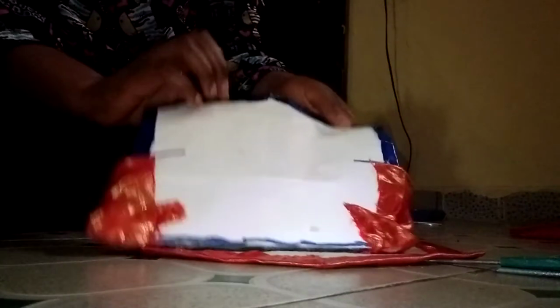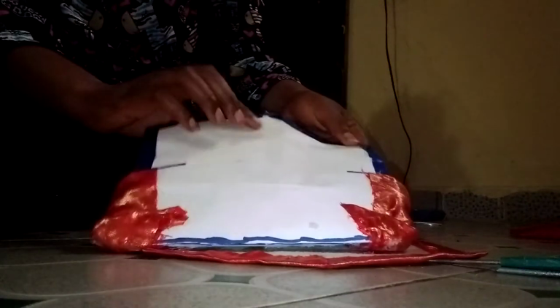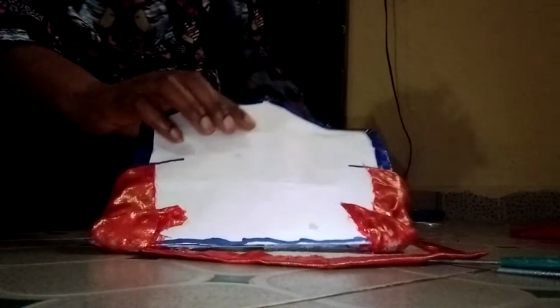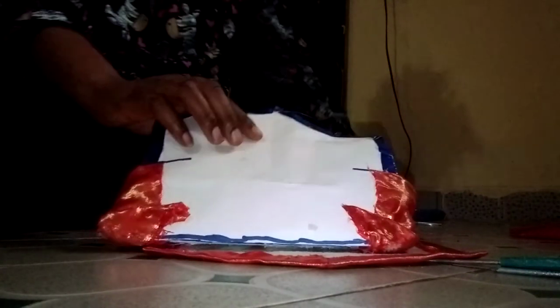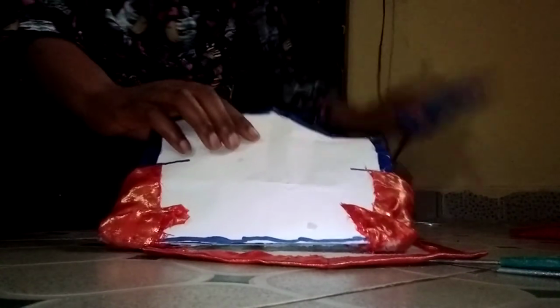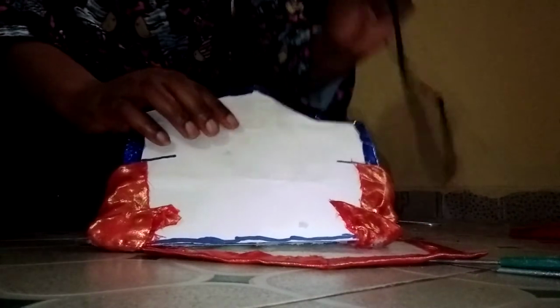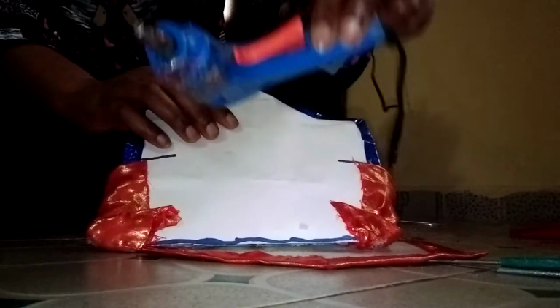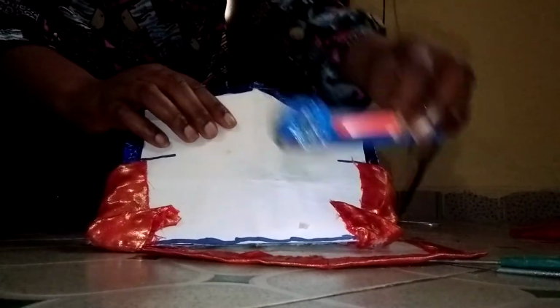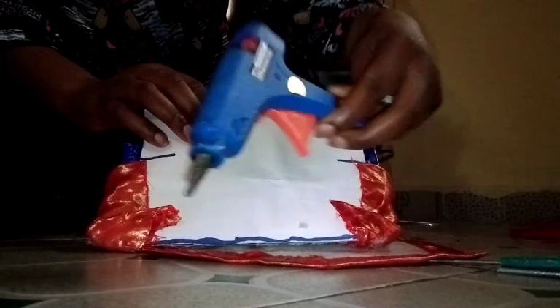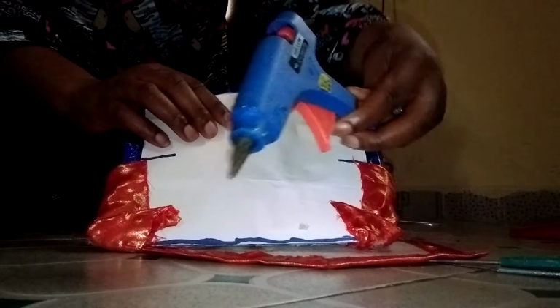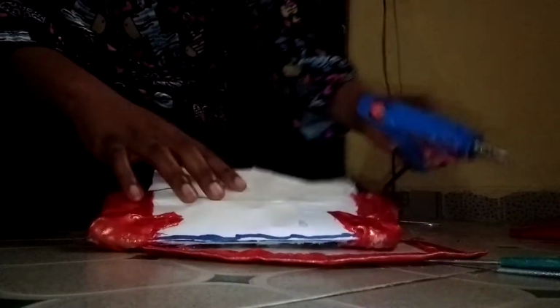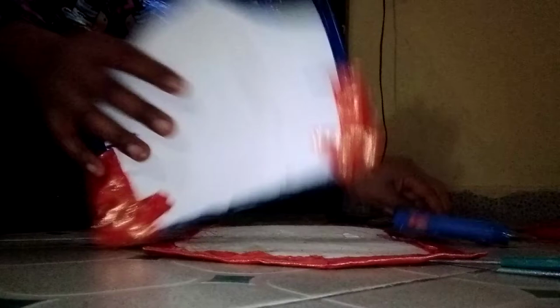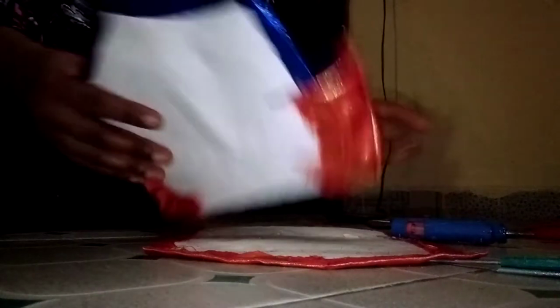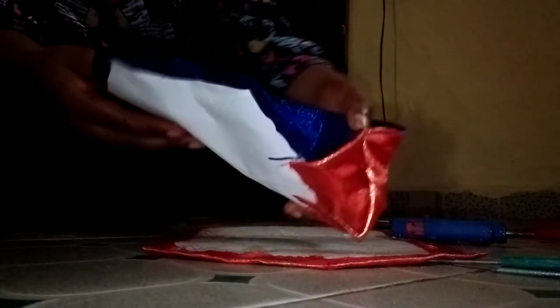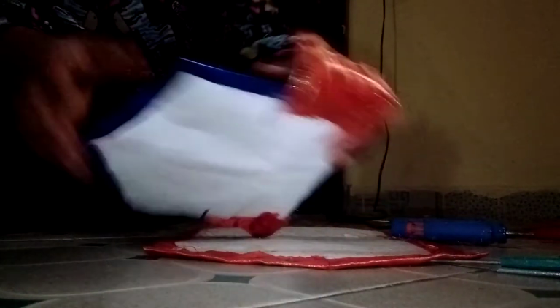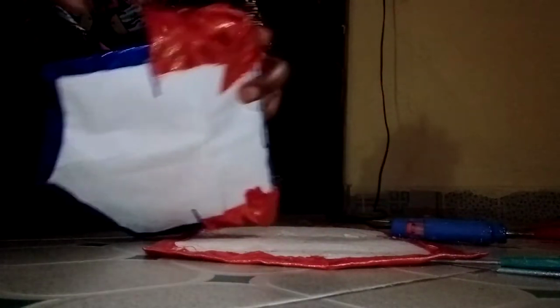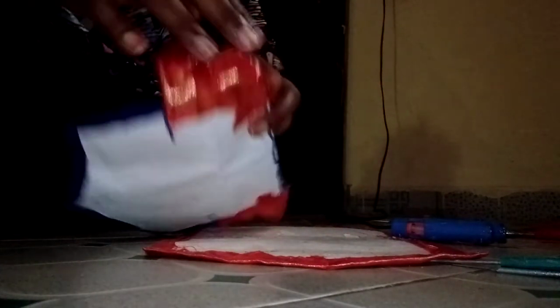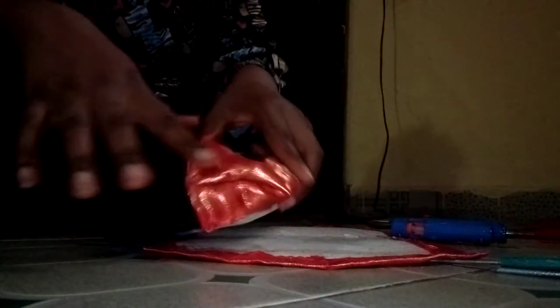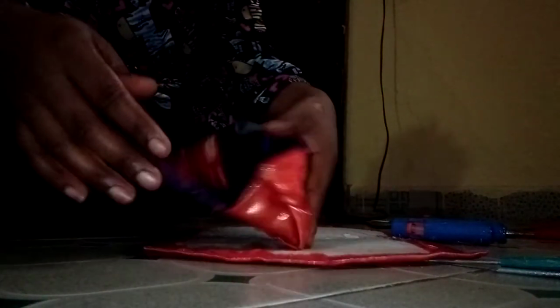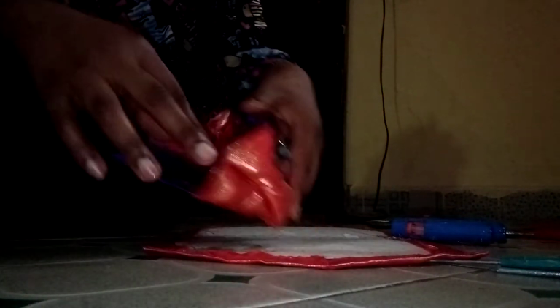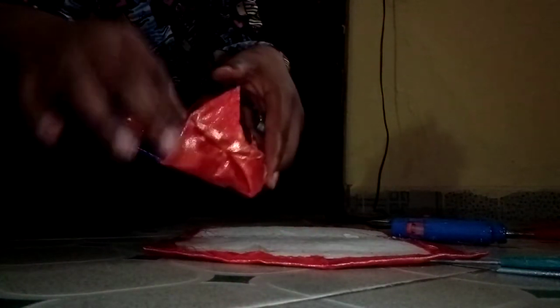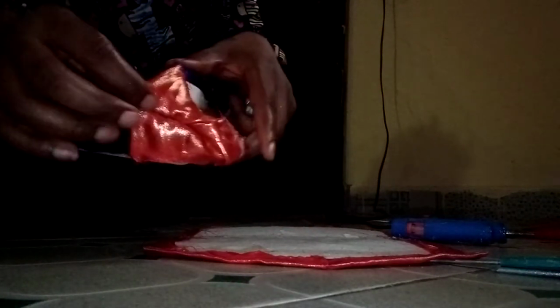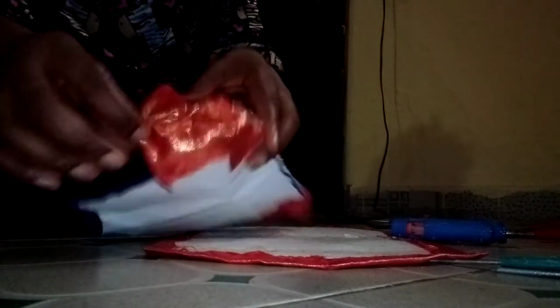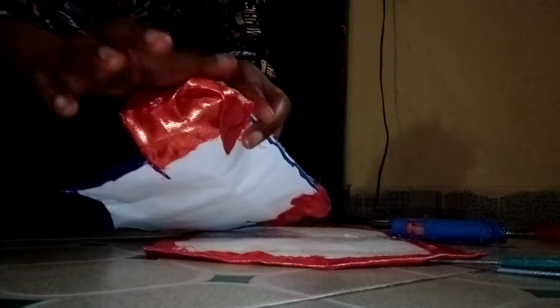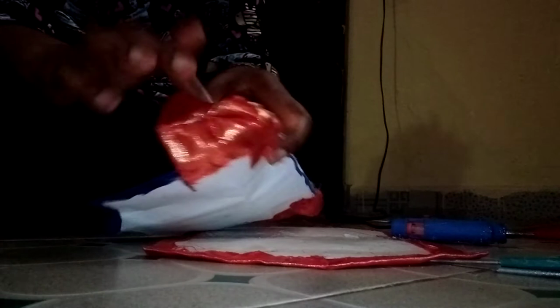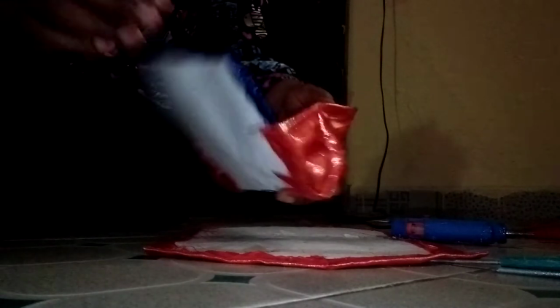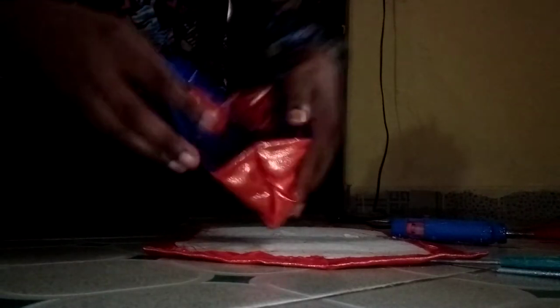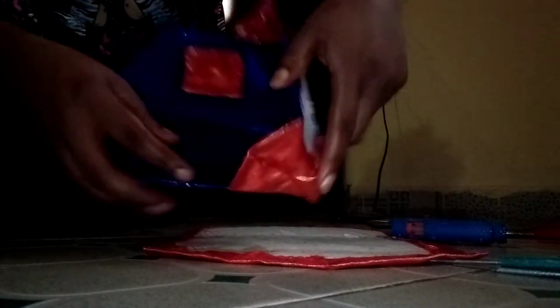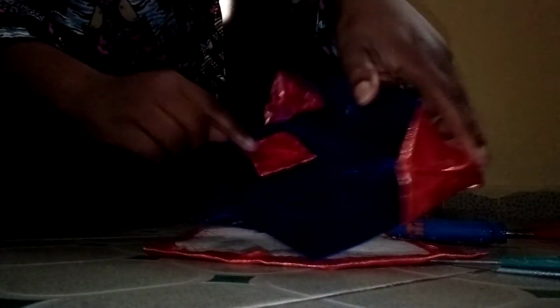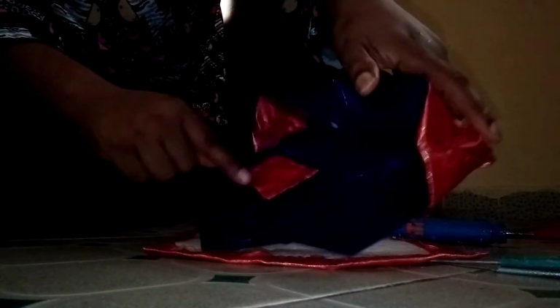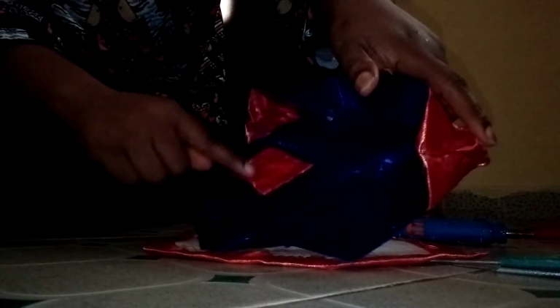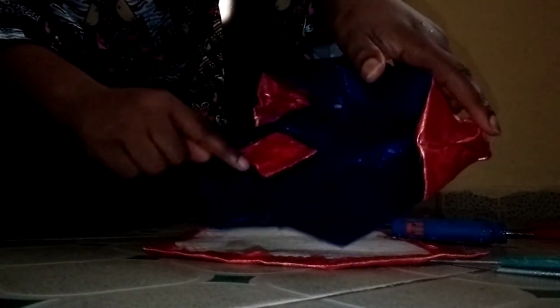I used glue gum to fold it. Then I cut here and folded it into two, used it to cover this place and this place, and then I made a pocket.